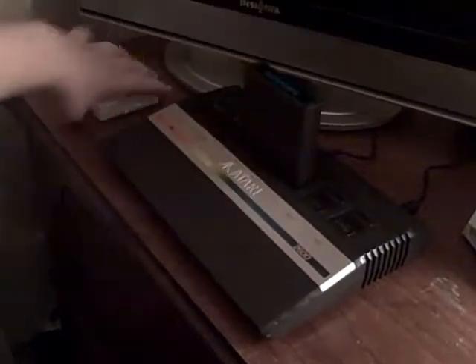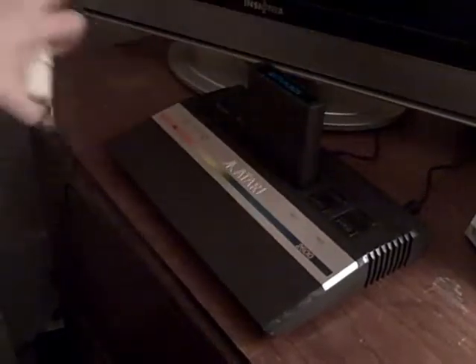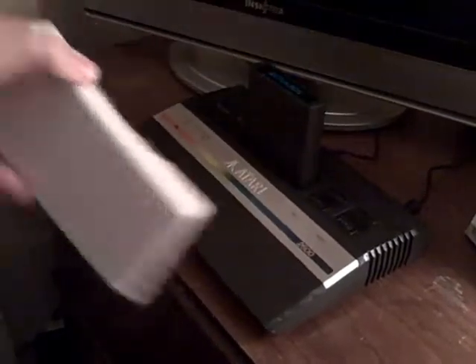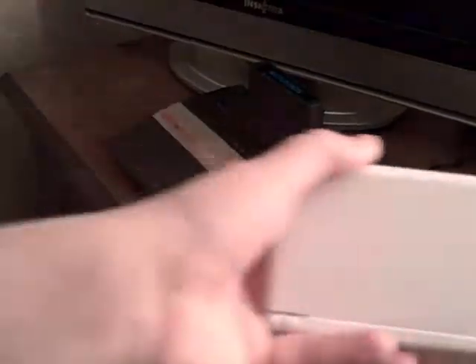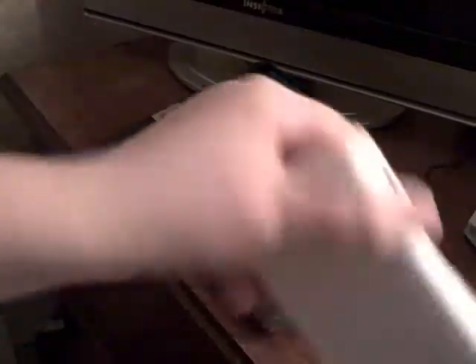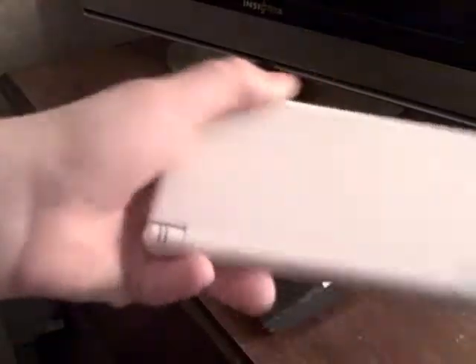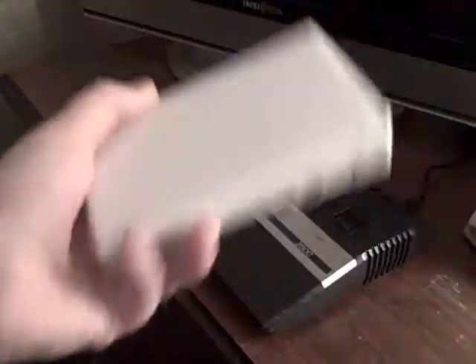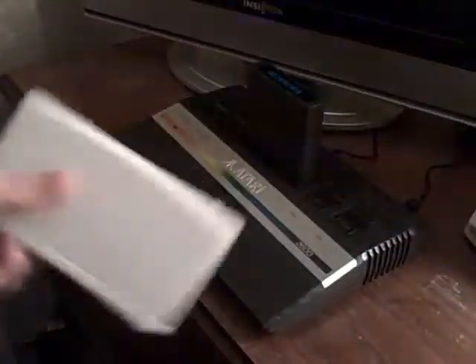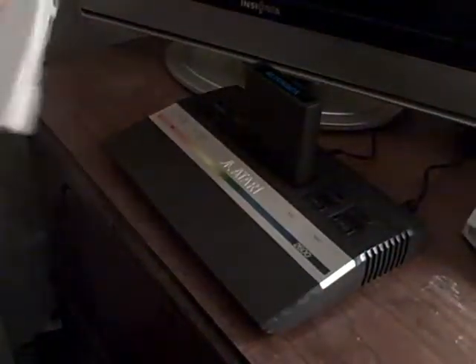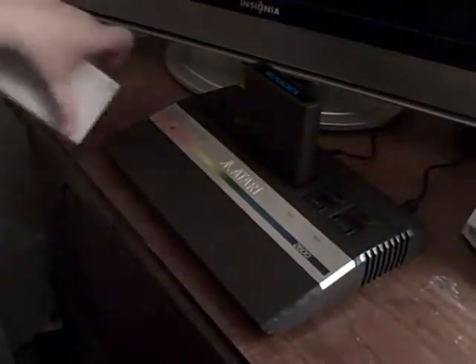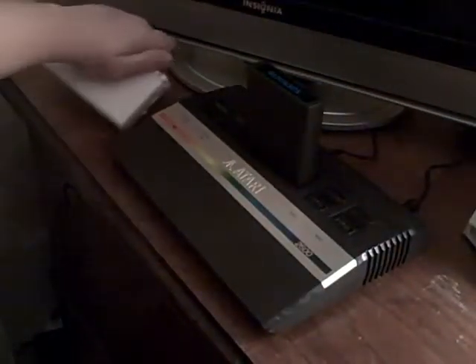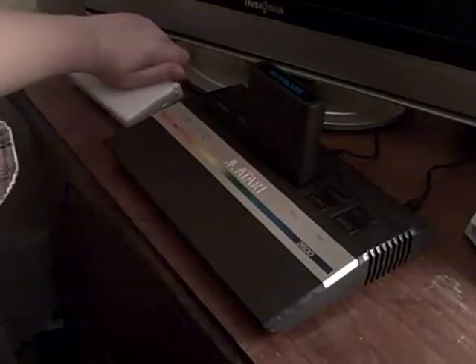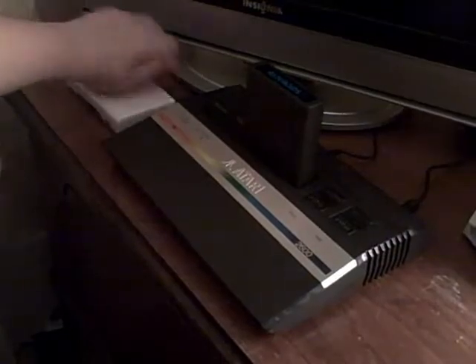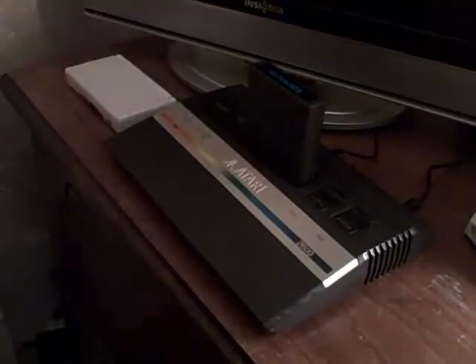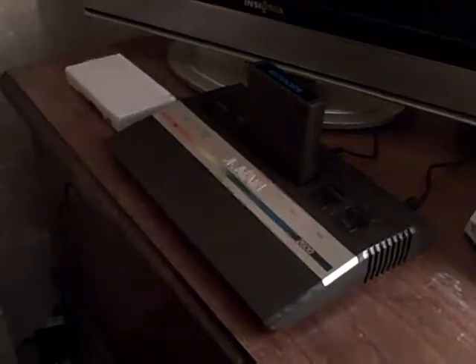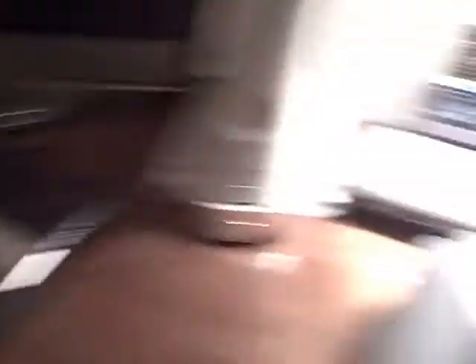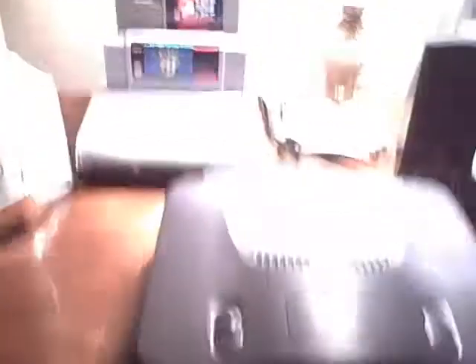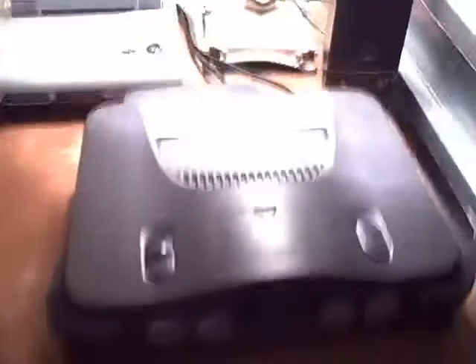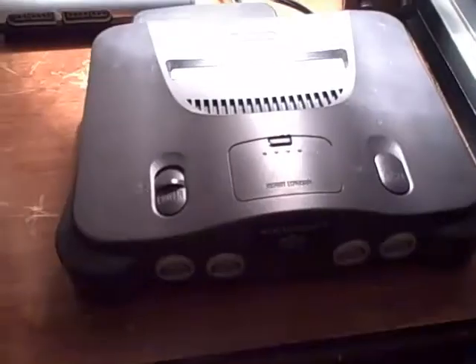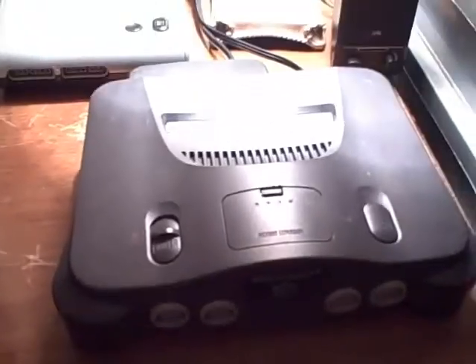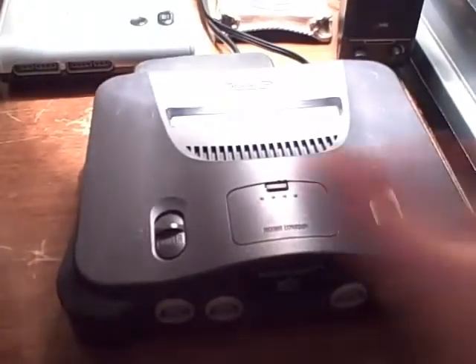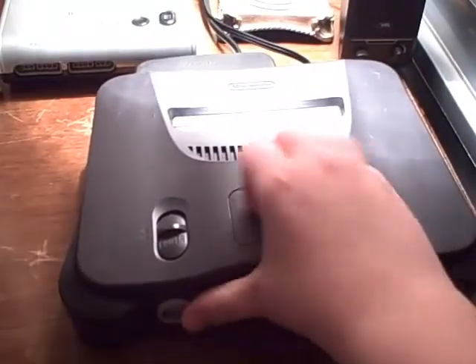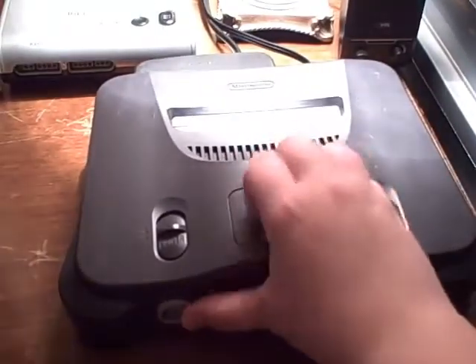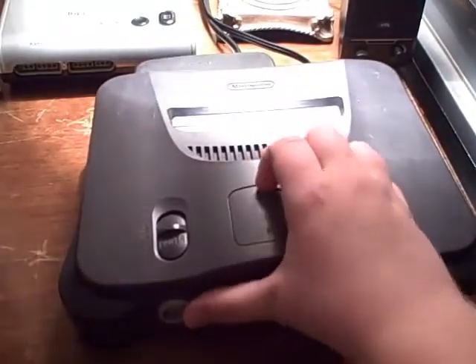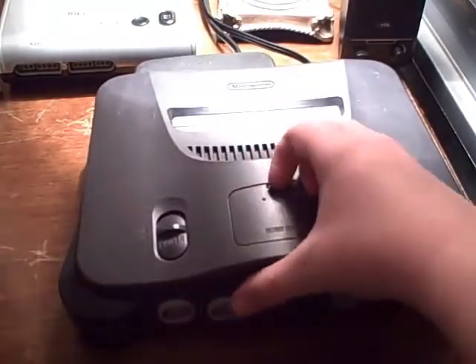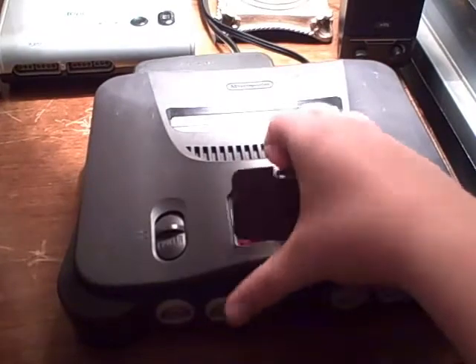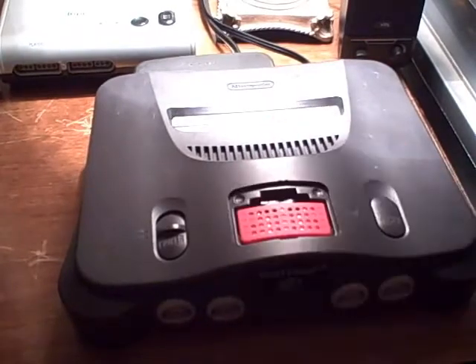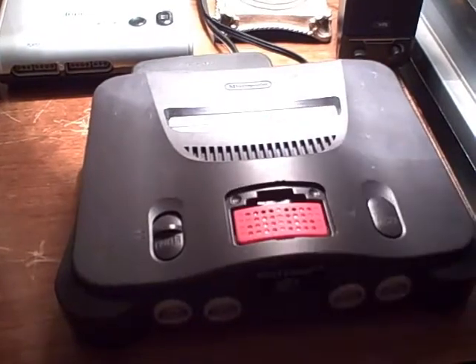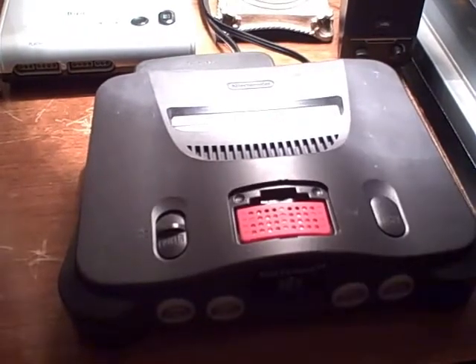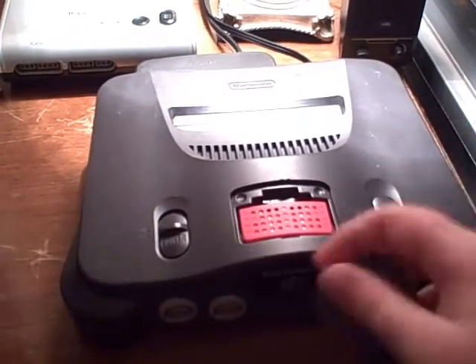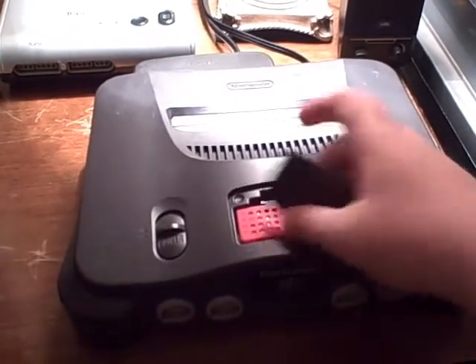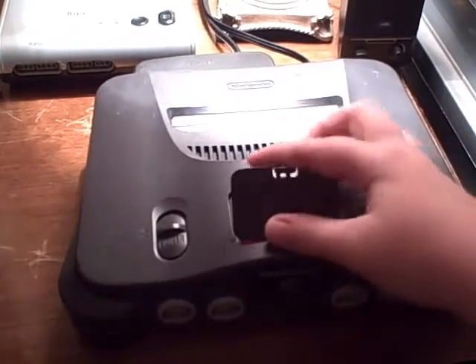Beside it is a DS Lite — I think everyone knows what that is. And to the left is my Nintendo 64, which has the expansion pack already in it.